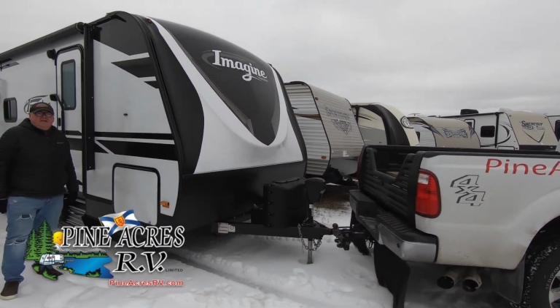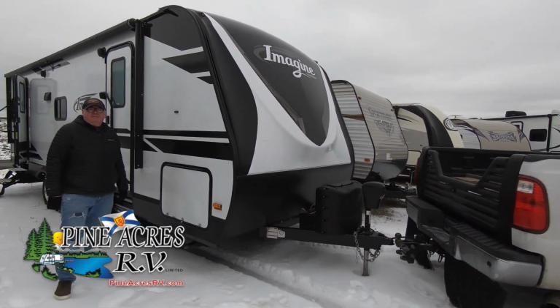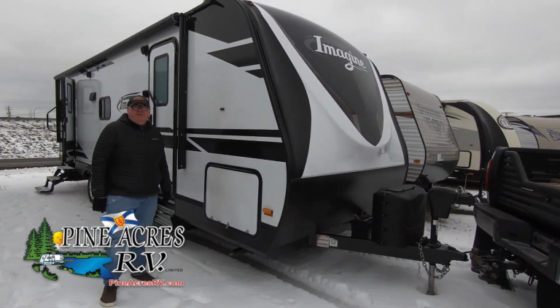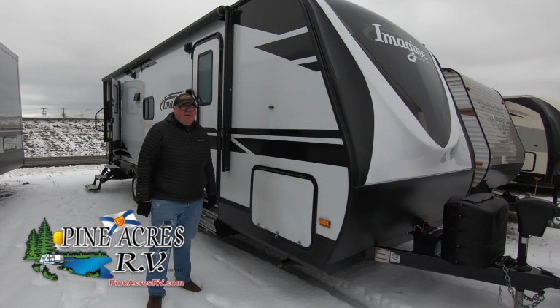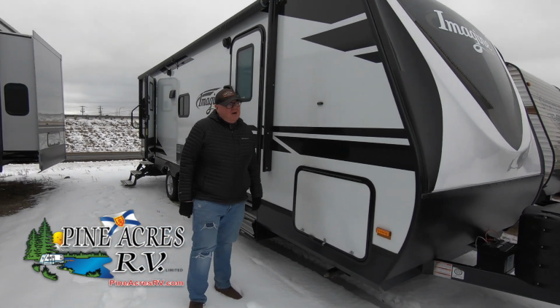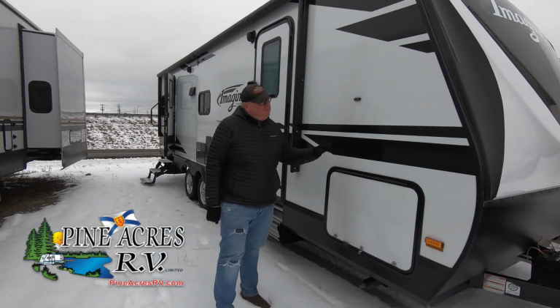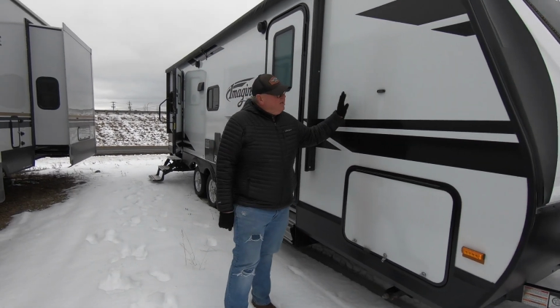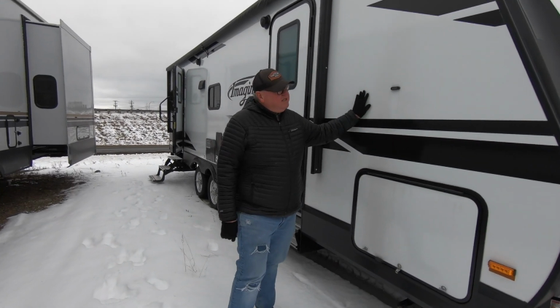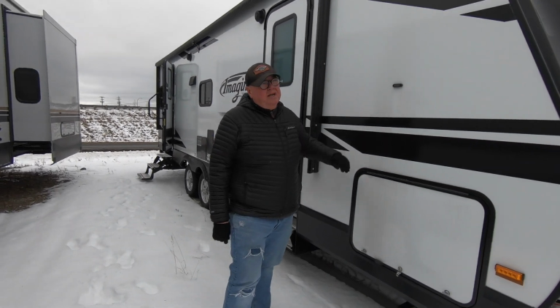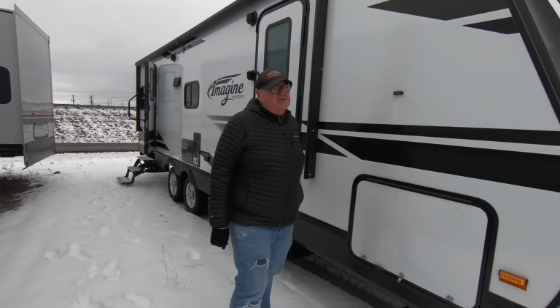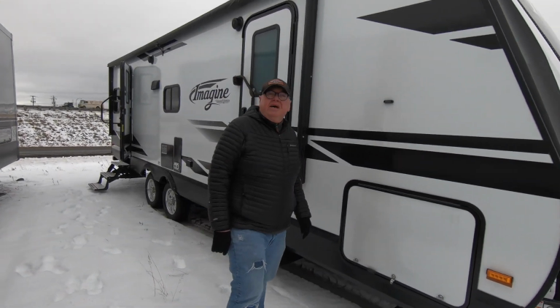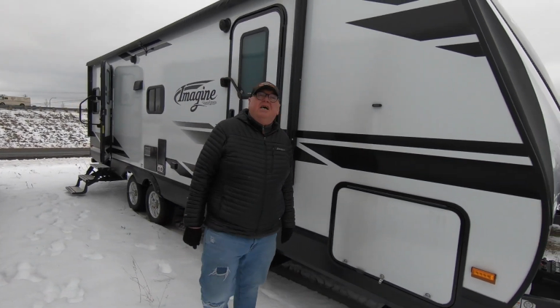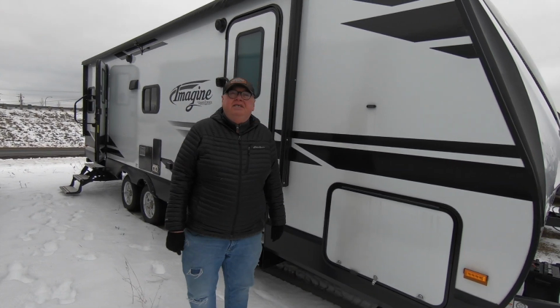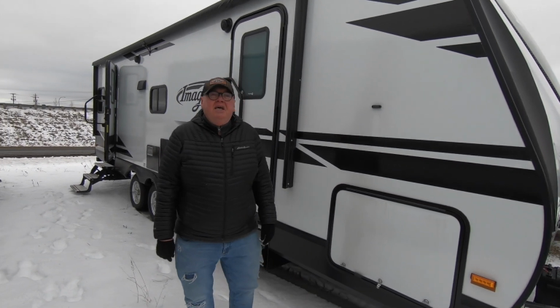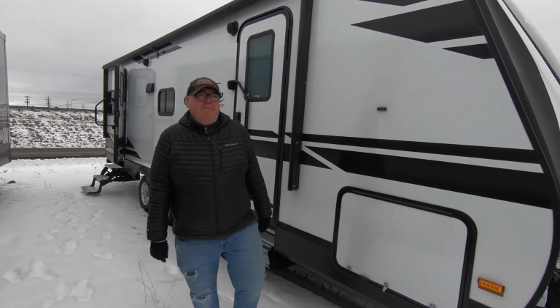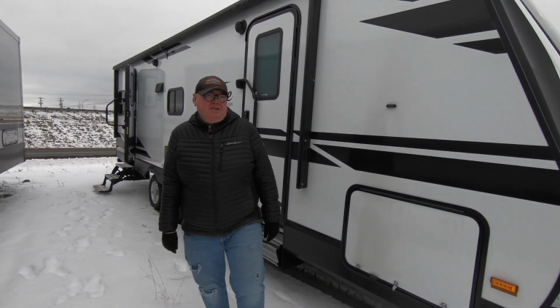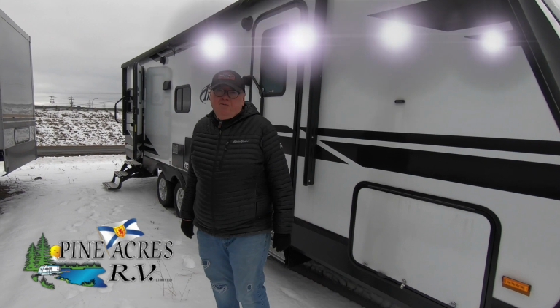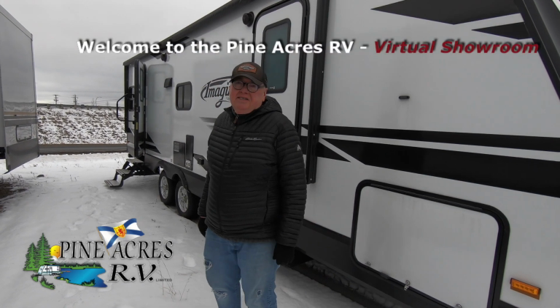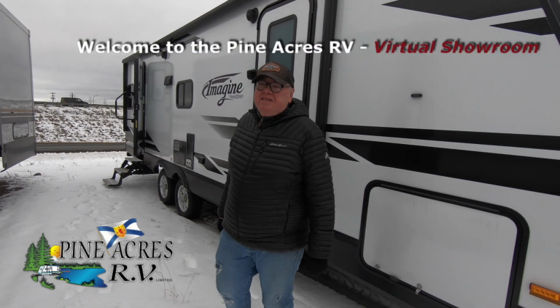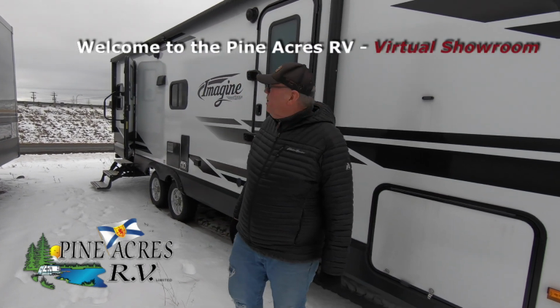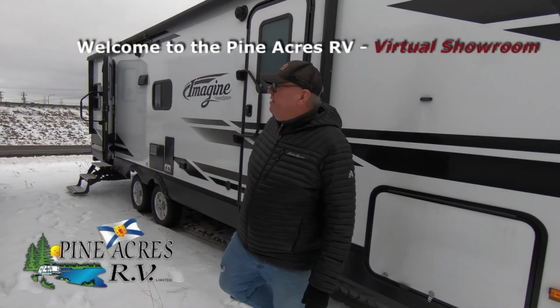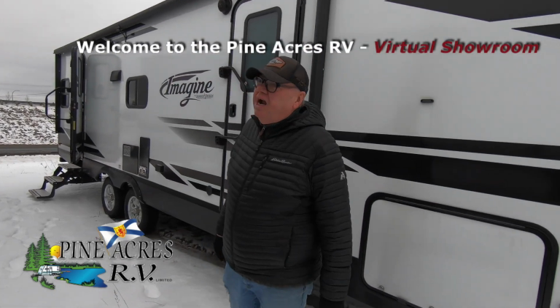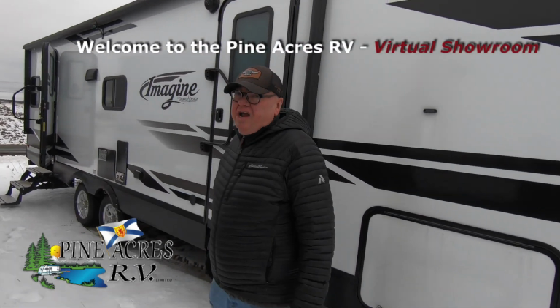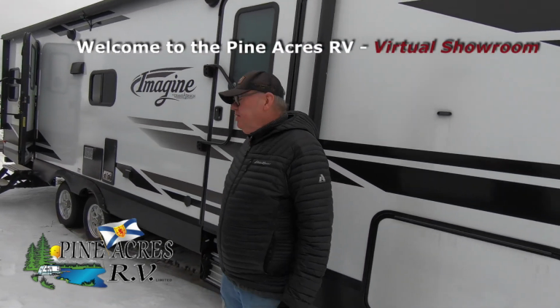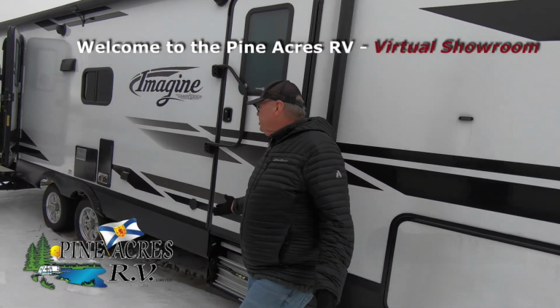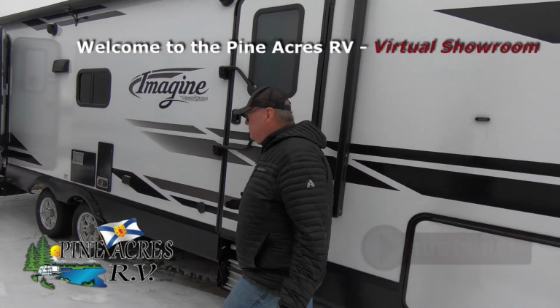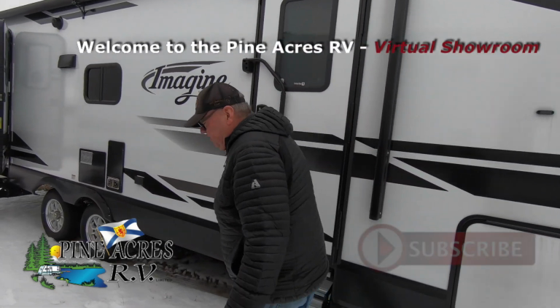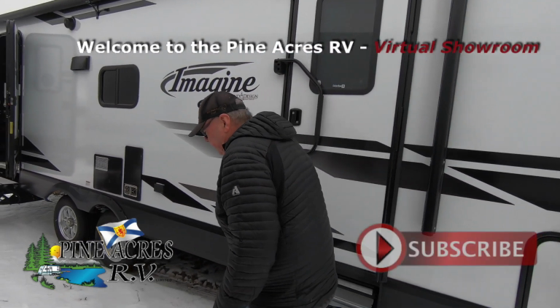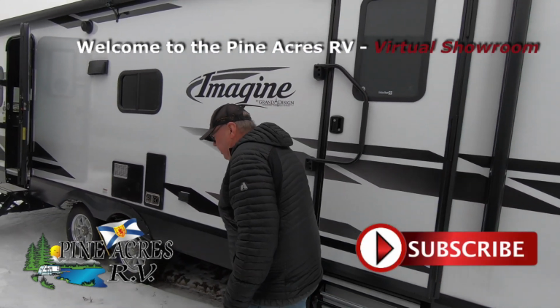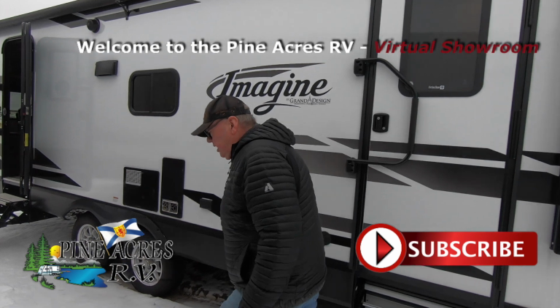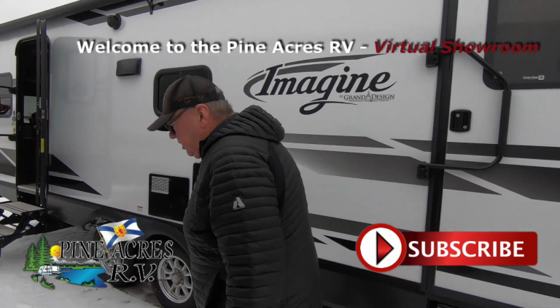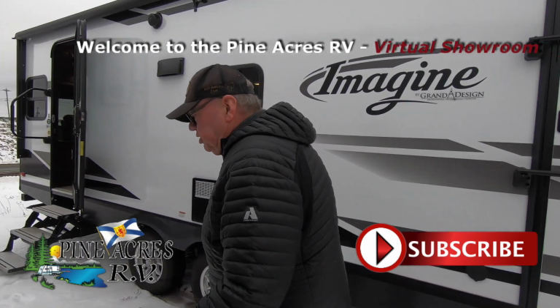Hi, I'm Daryl with Pine Acres RV. Here's a recent trade-in. It's a 2019 Imagine by Grand Design. It's a 25 RL, approximately 25 feet. It's a couples unit.